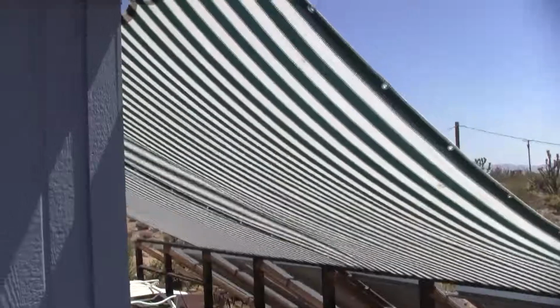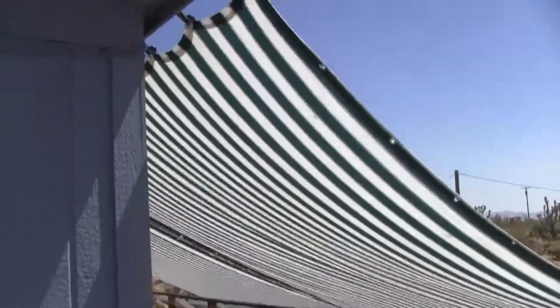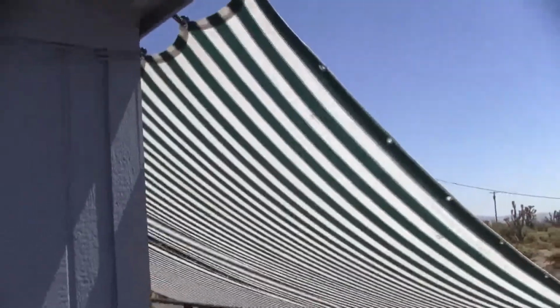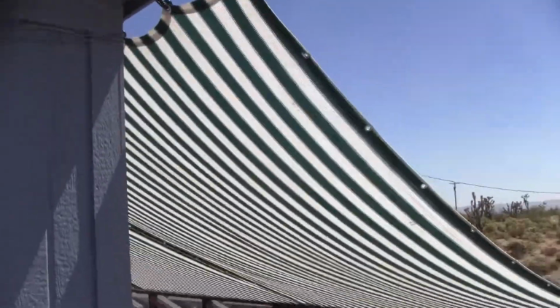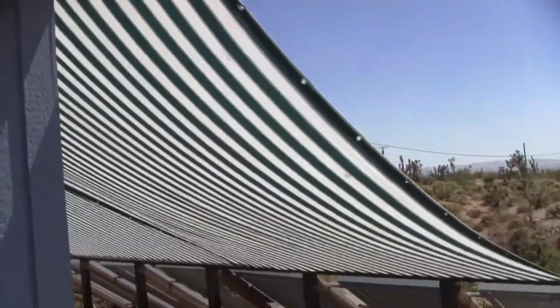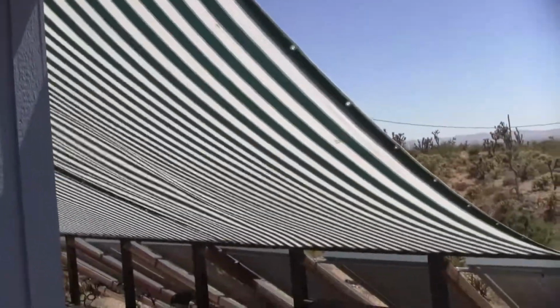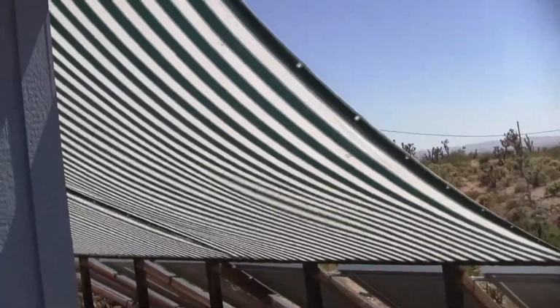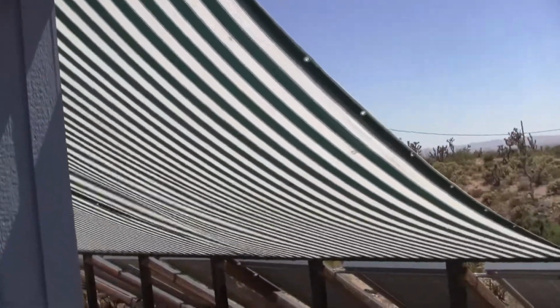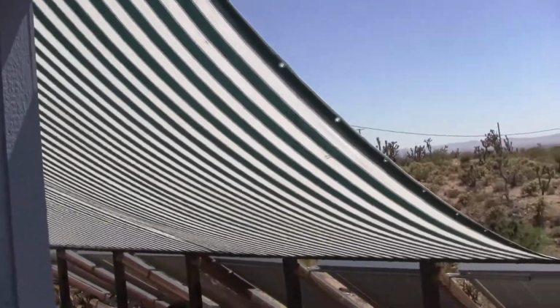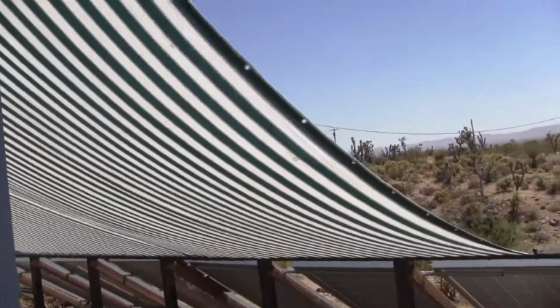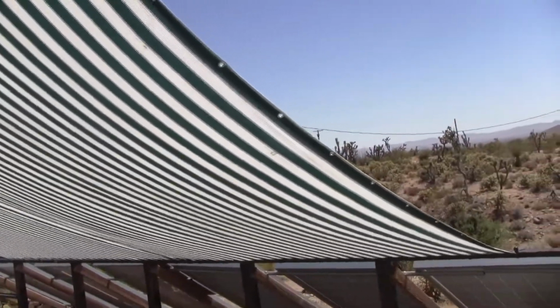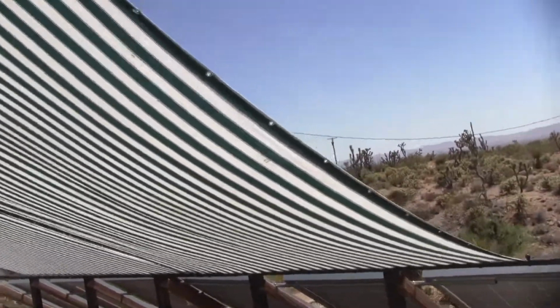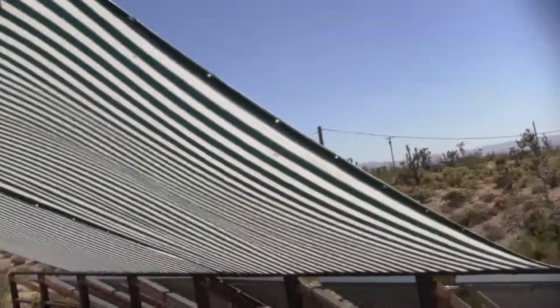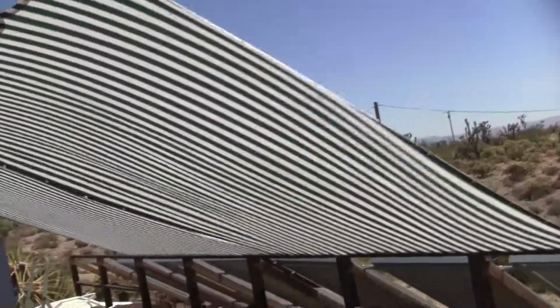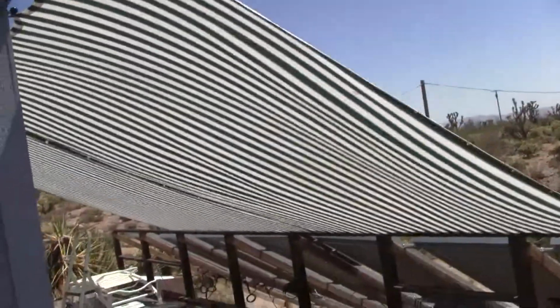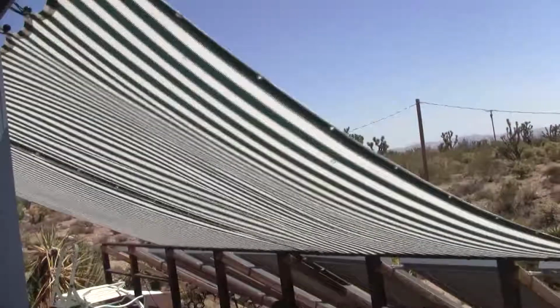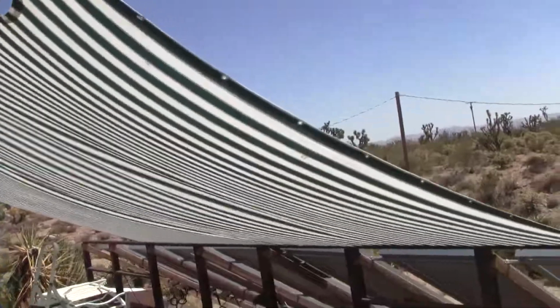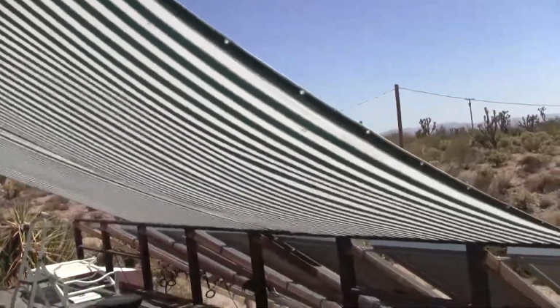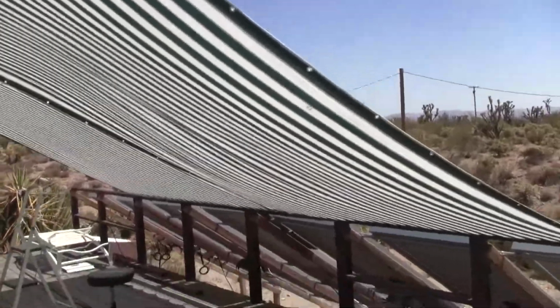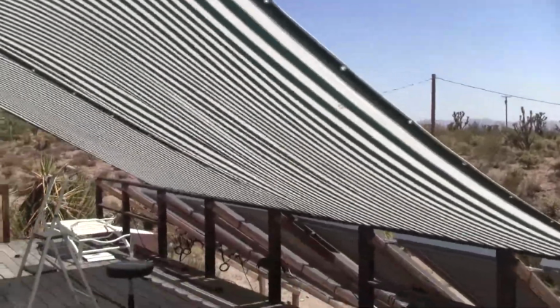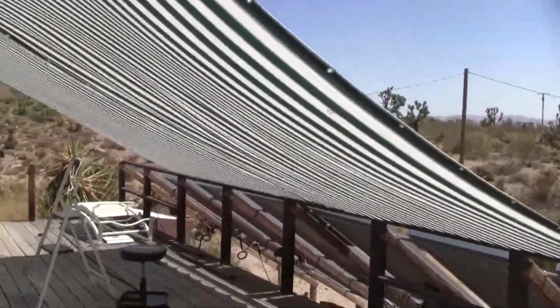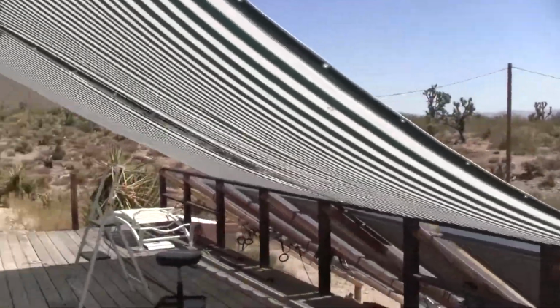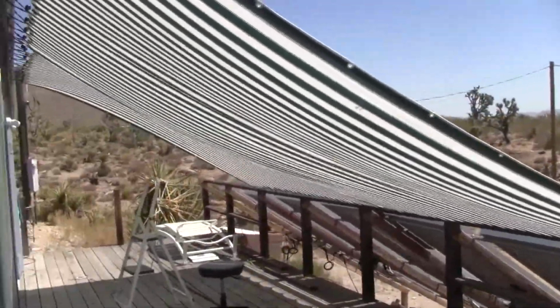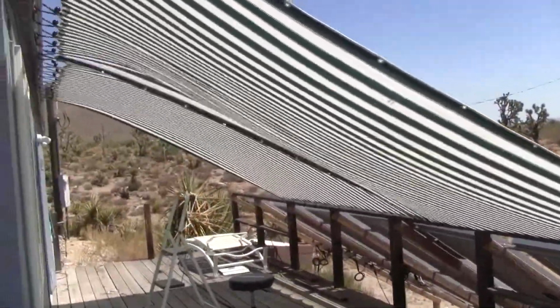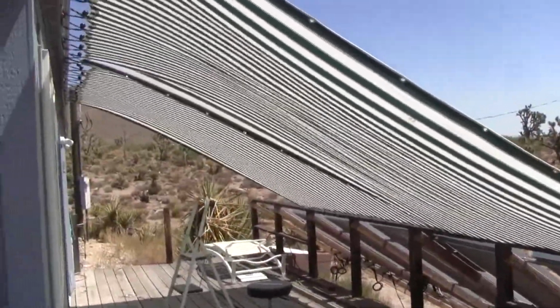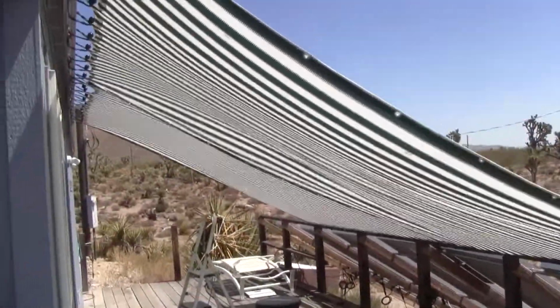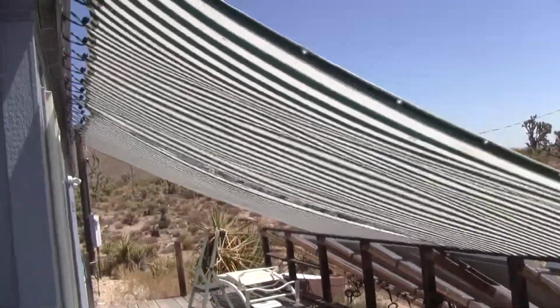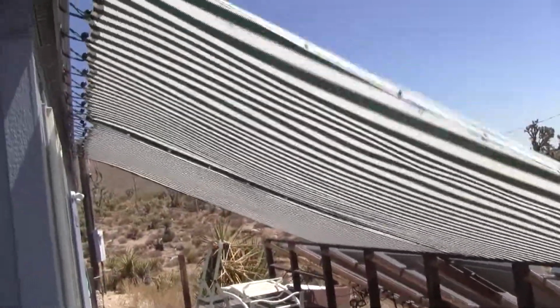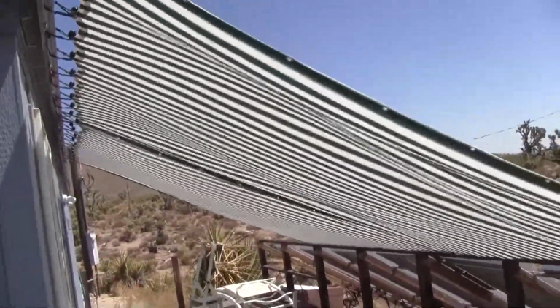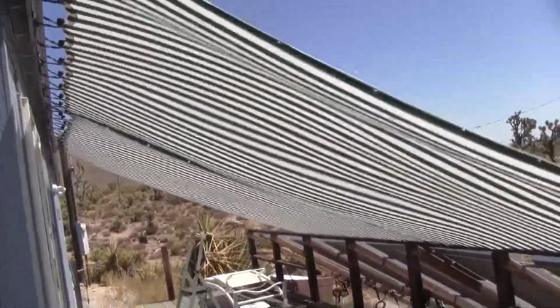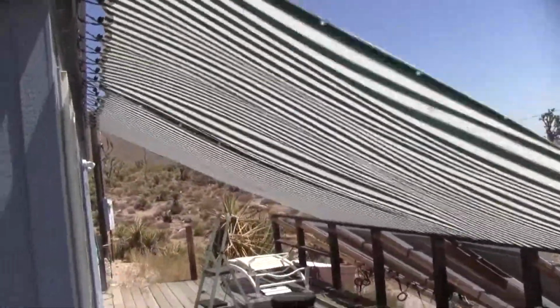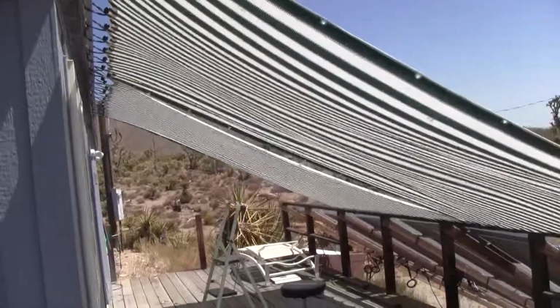Alright, the wind's gusting like crazy out here. It's got to be 40 mile an hour. I wanted to see how these shade cloths were holding up. They seem to be doing just fine.